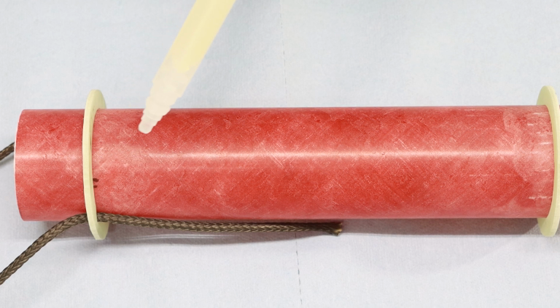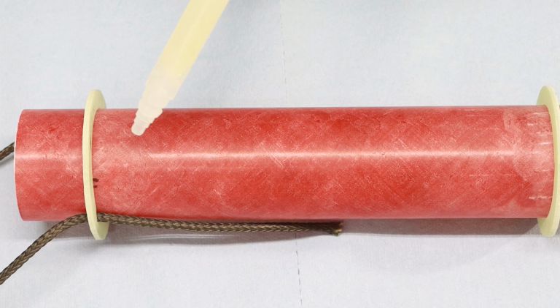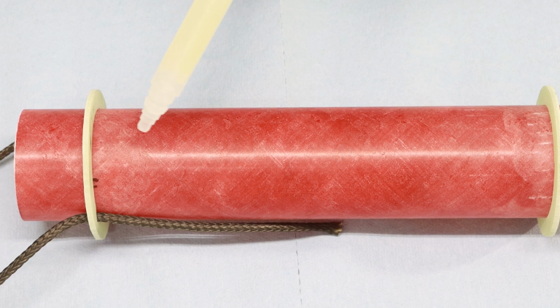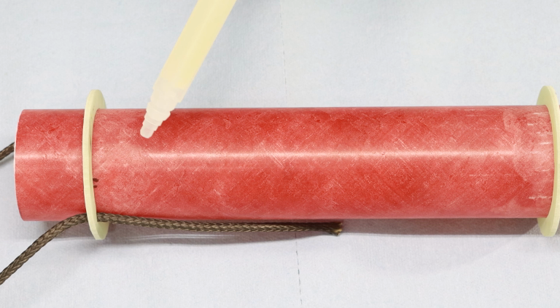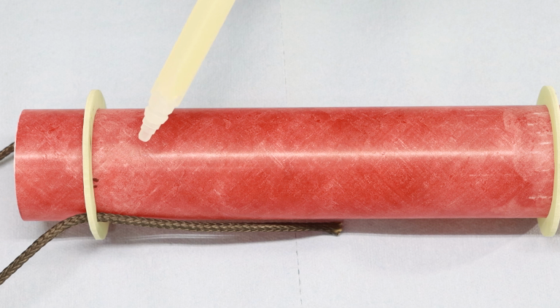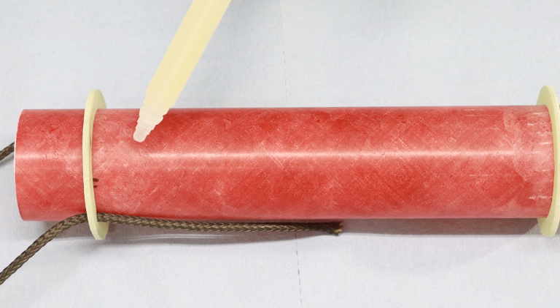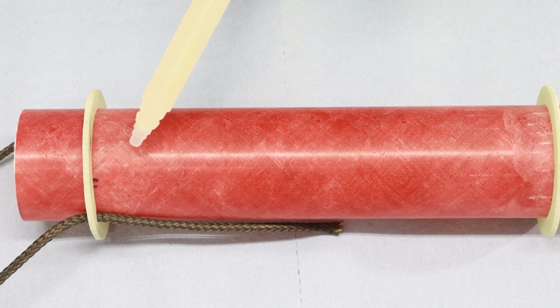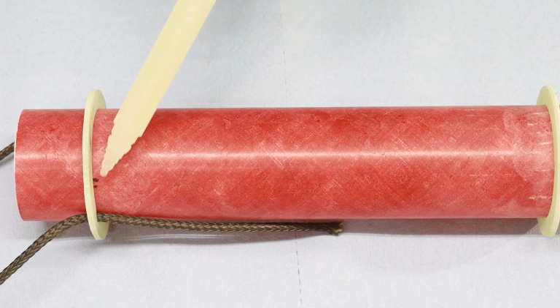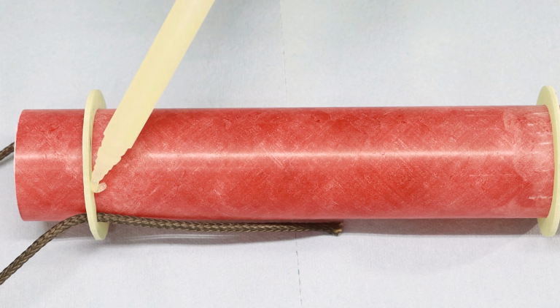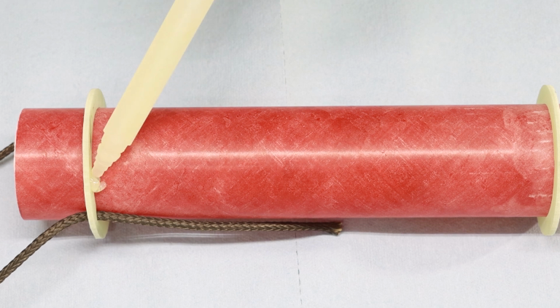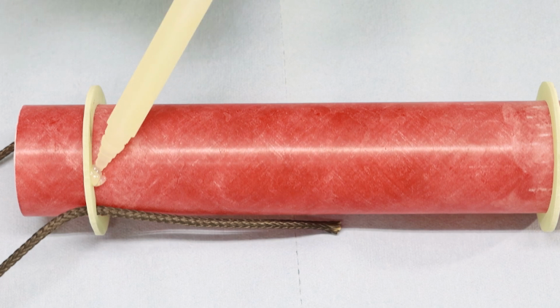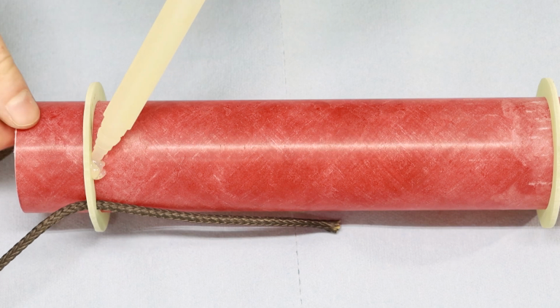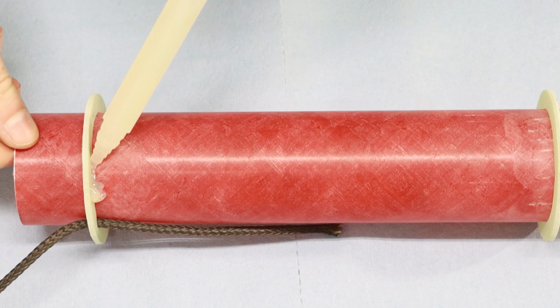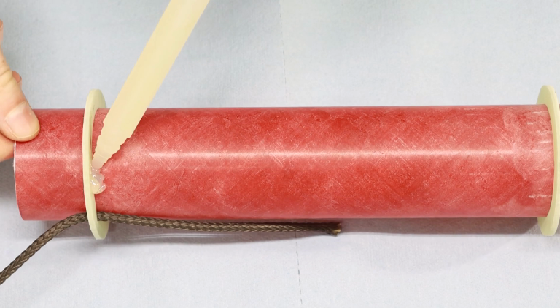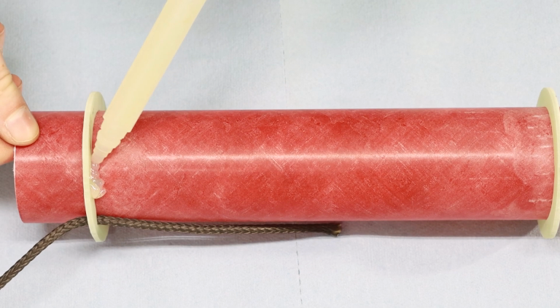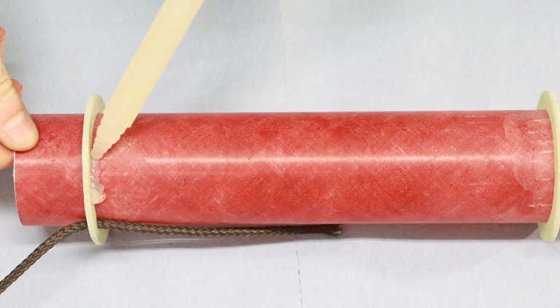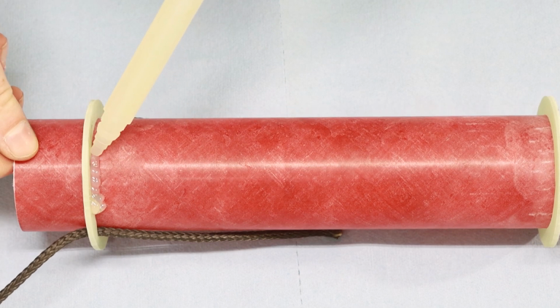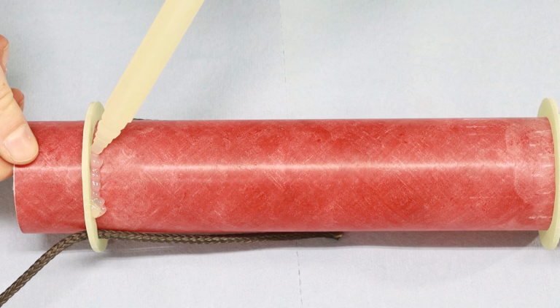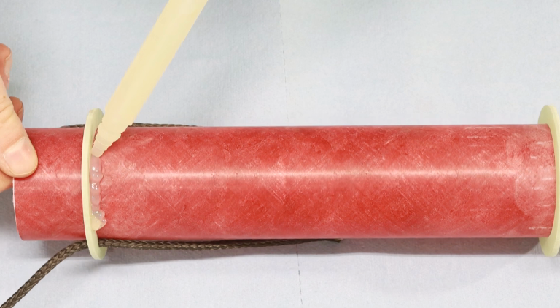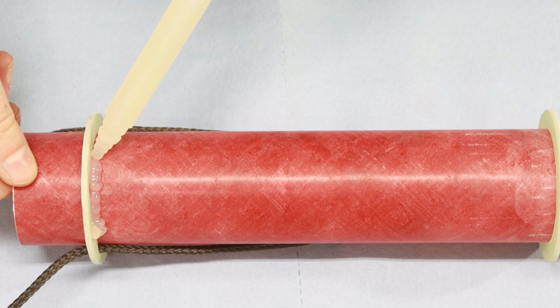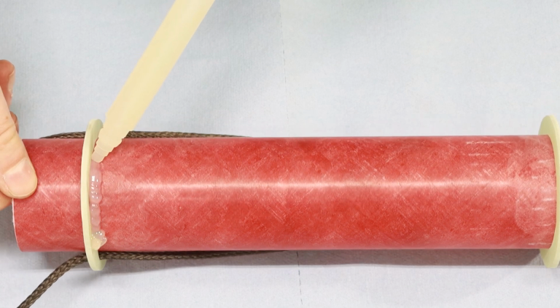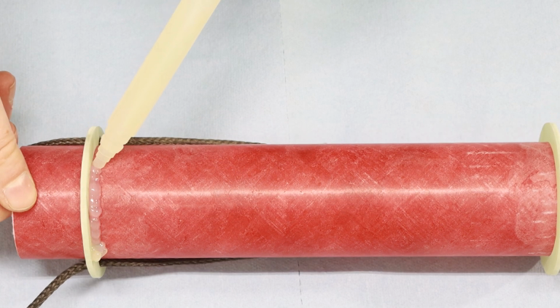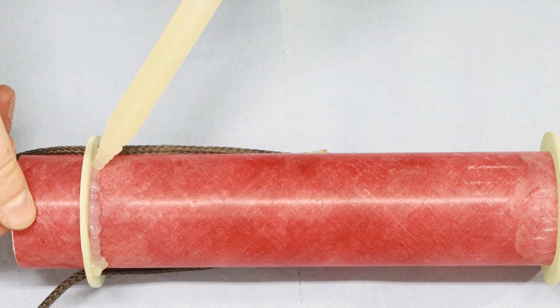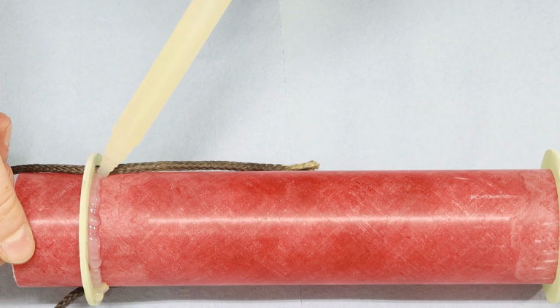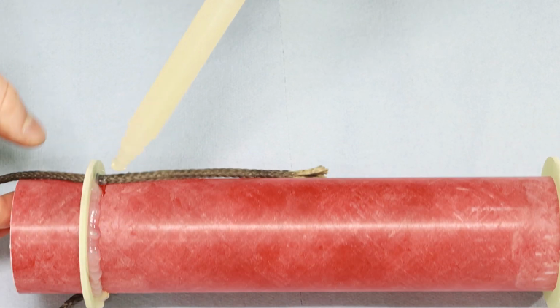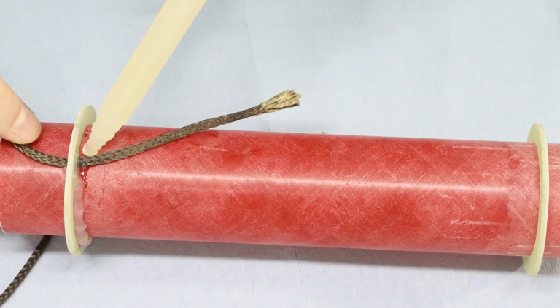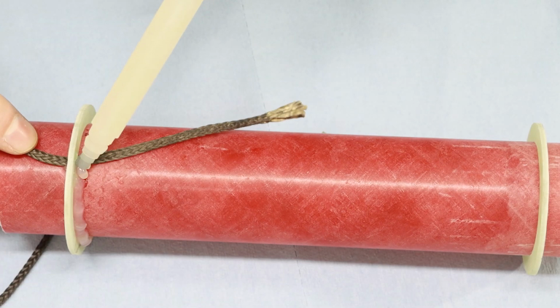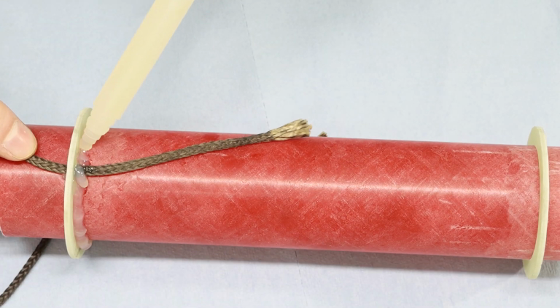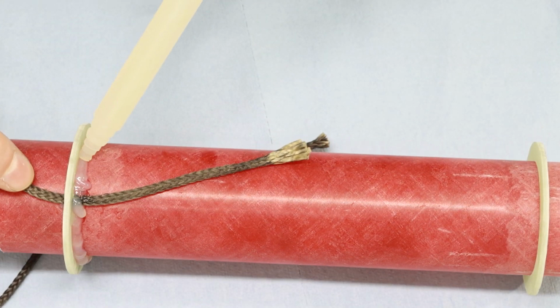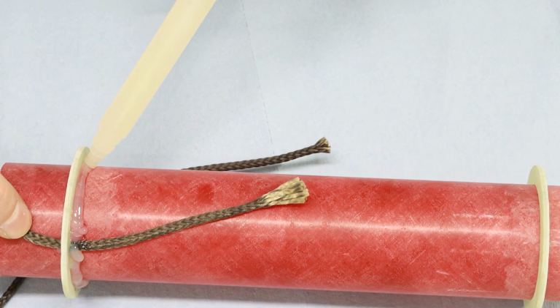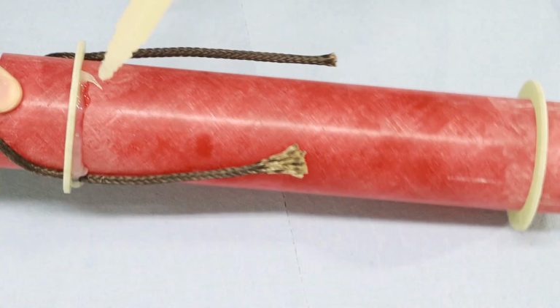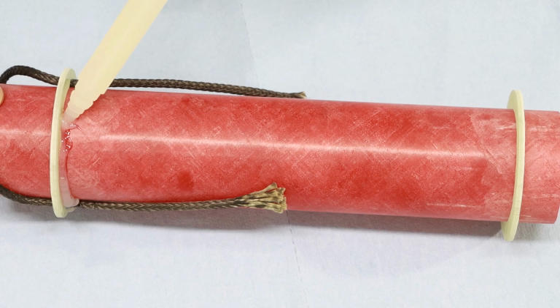It just takes moderate force to extrude.